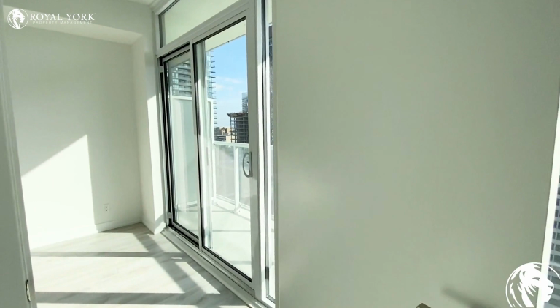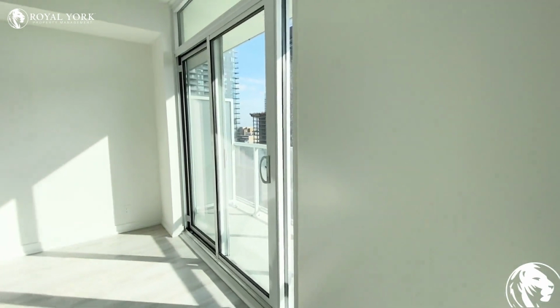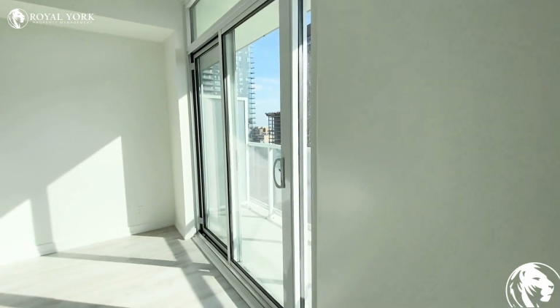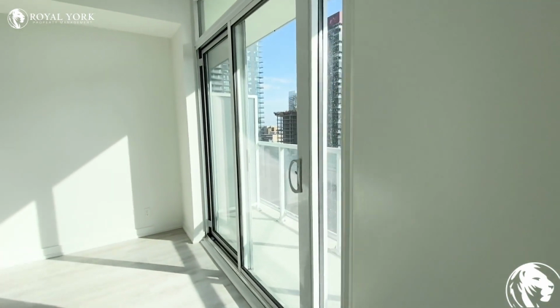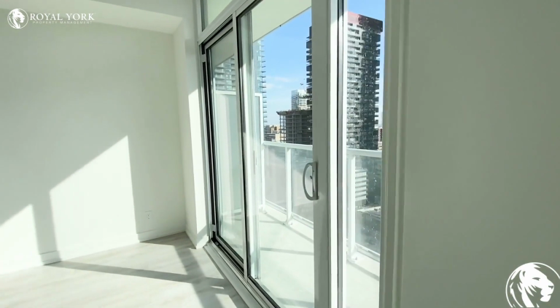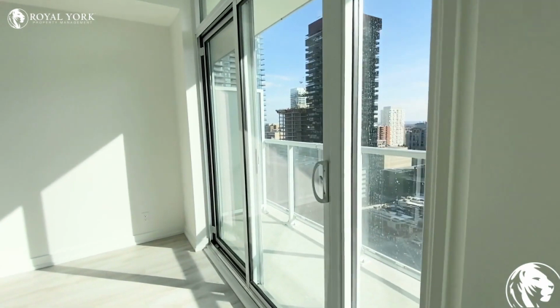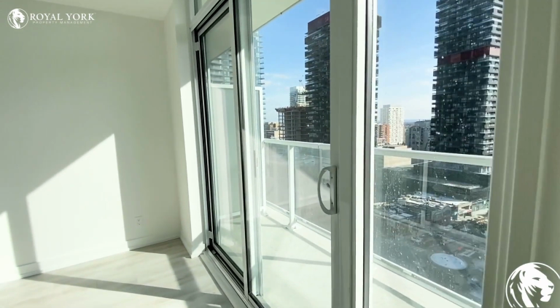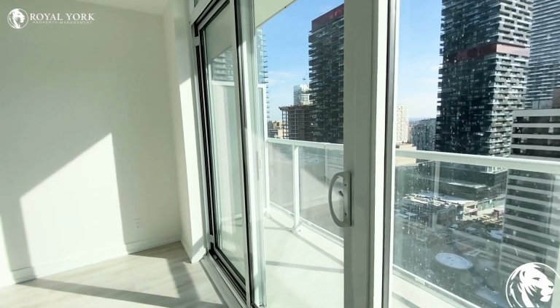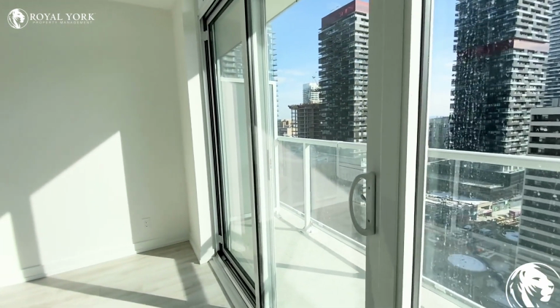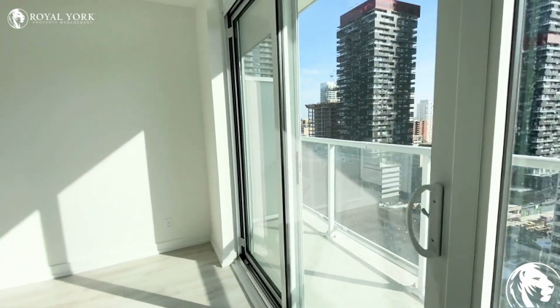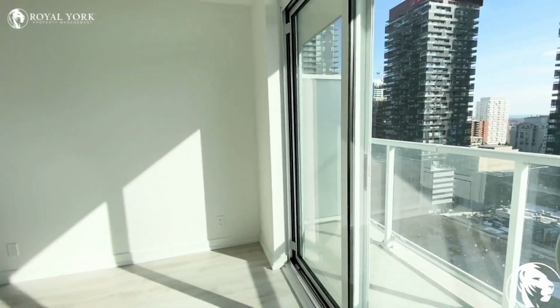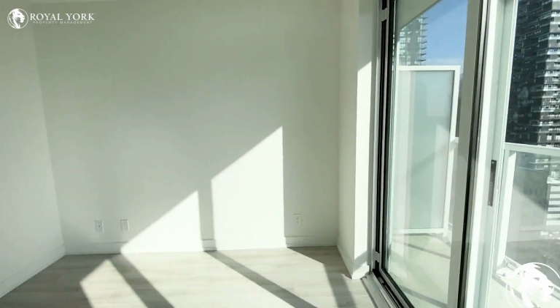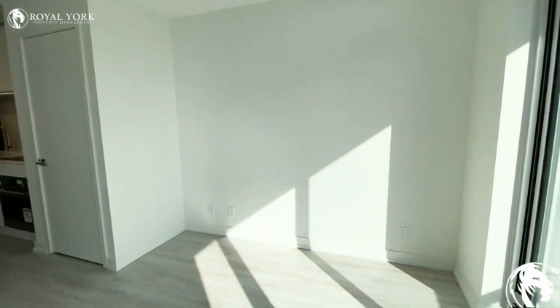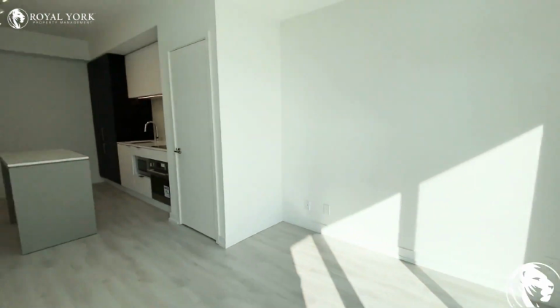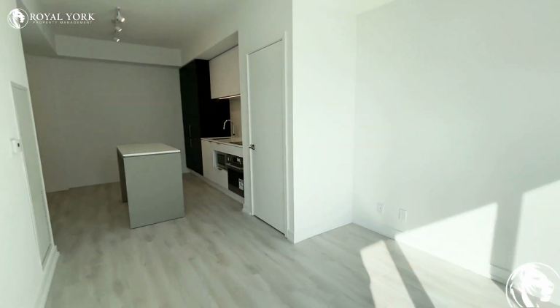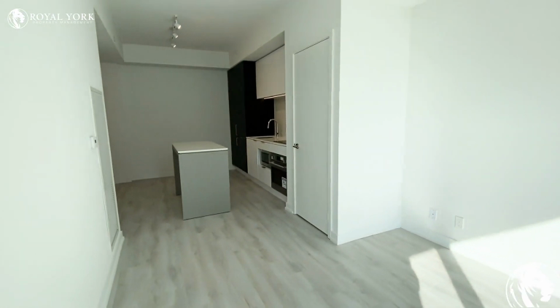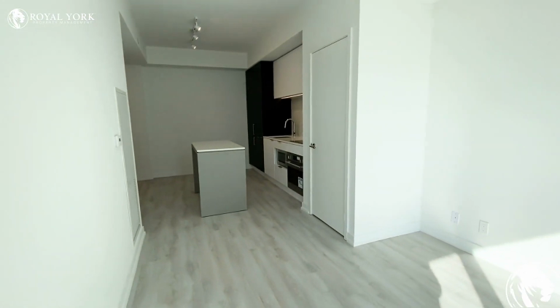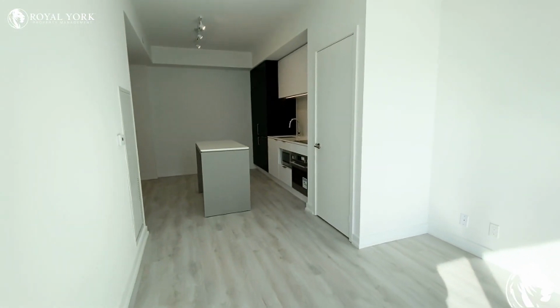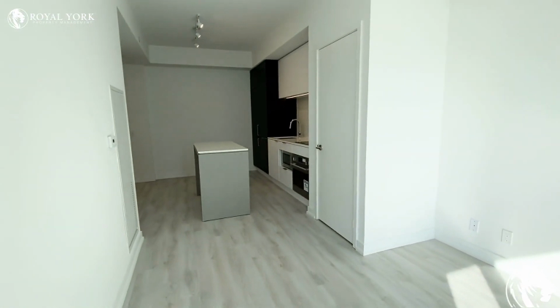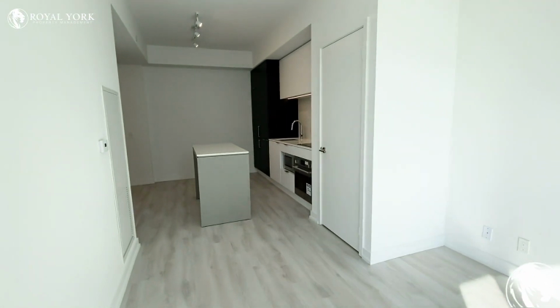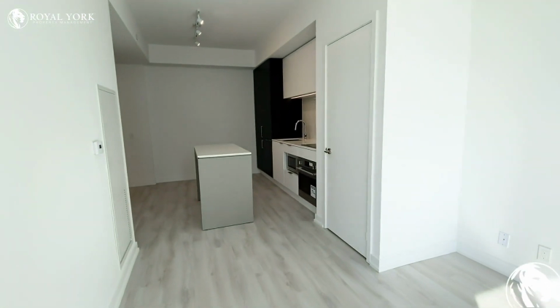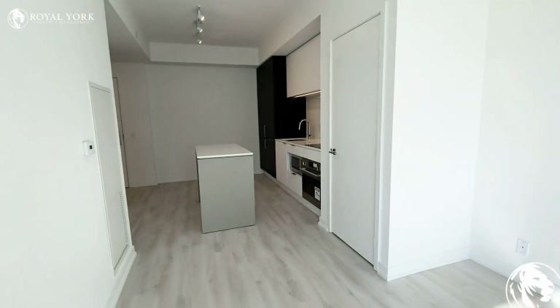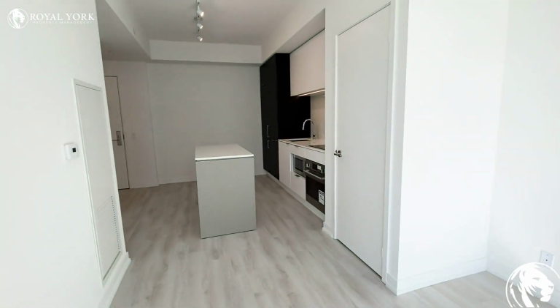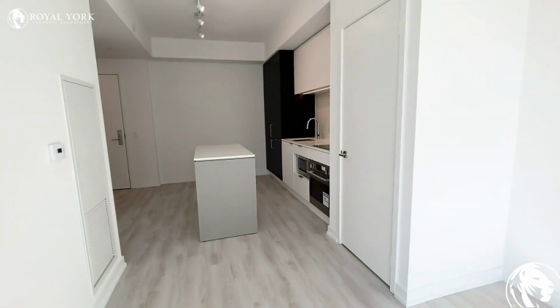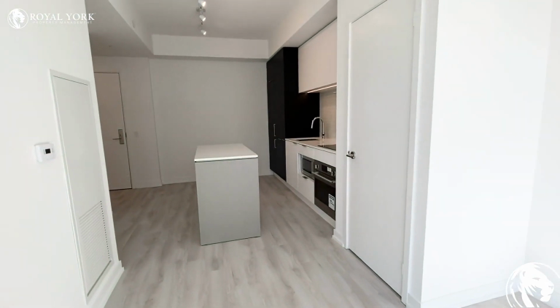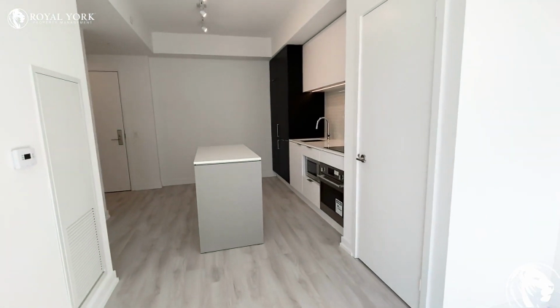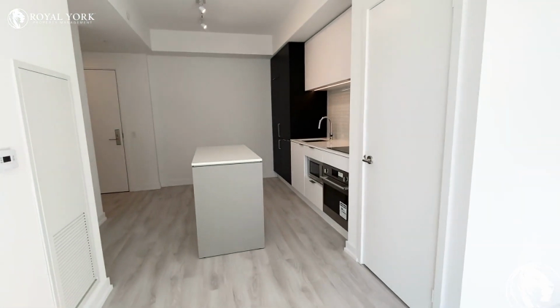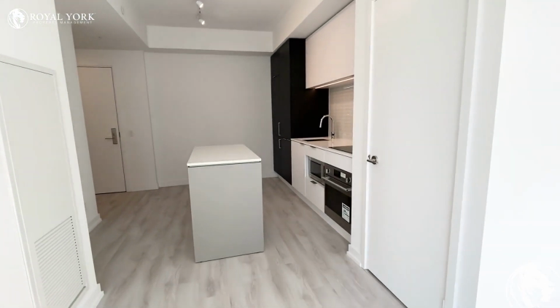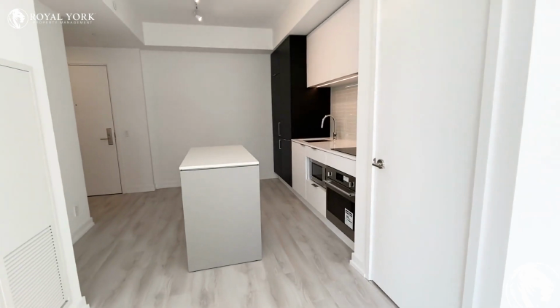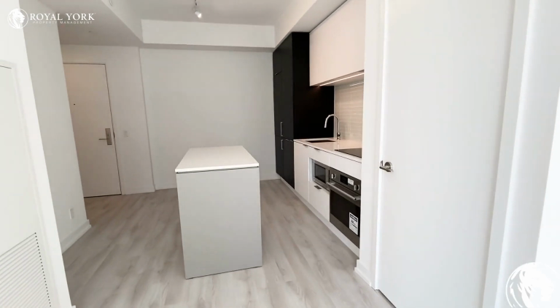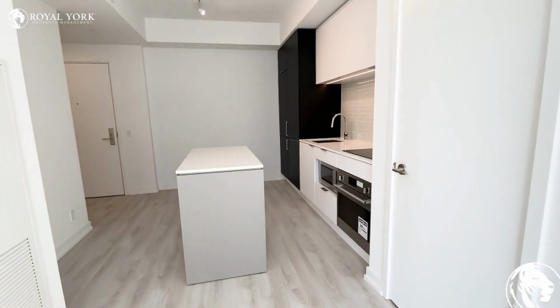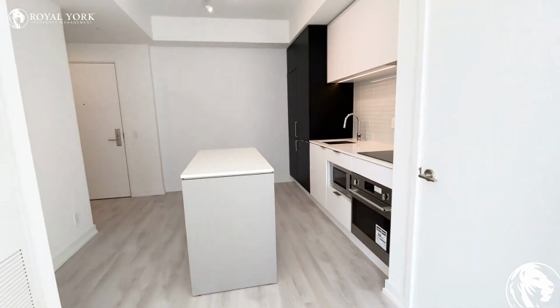If you are interested in this brand new unit to lease in Midtown Toronto, please feel free to contact us at Royal York Property Management and we would be happy to assist you. Have a wonderful day.